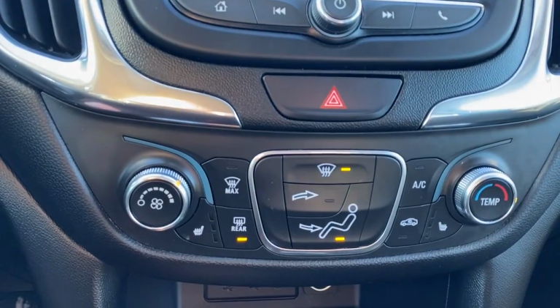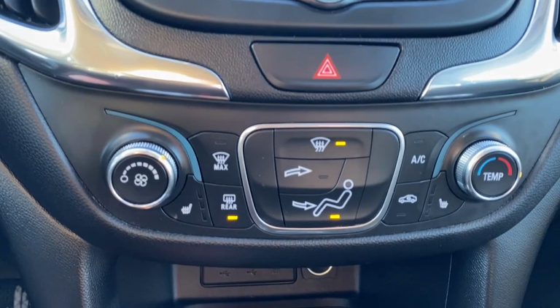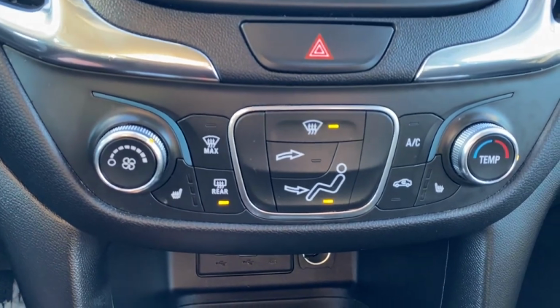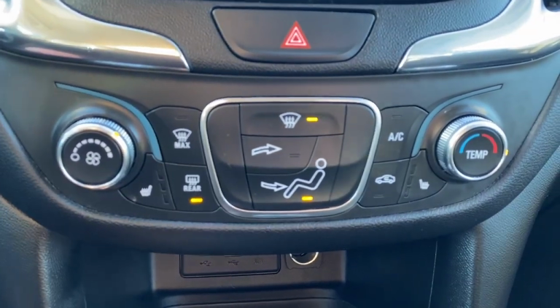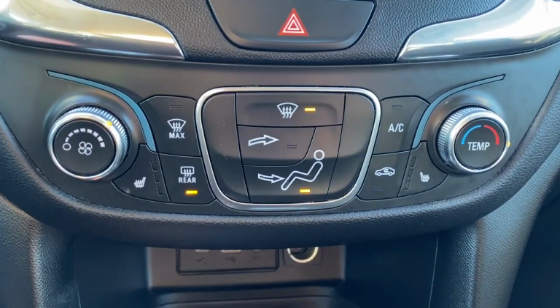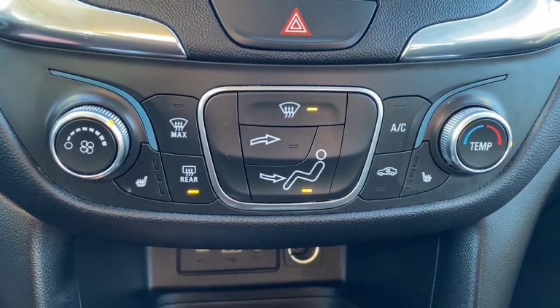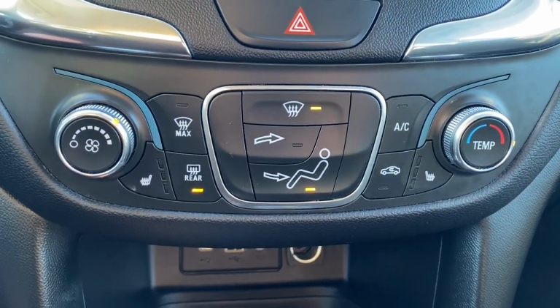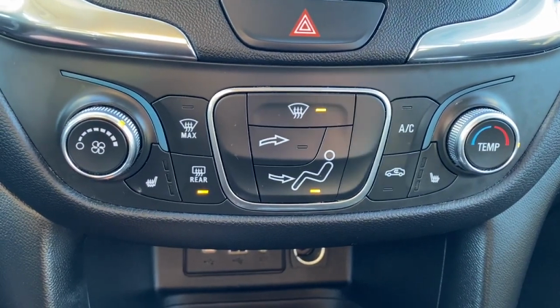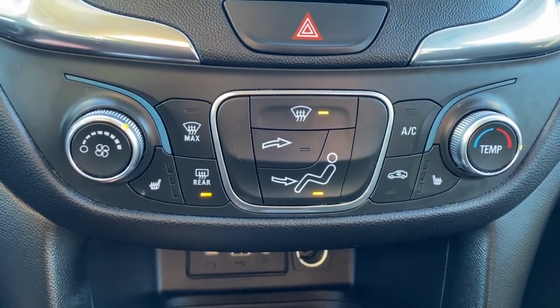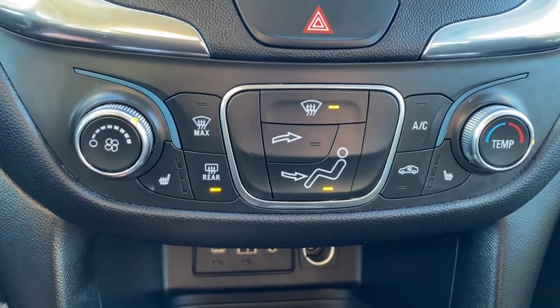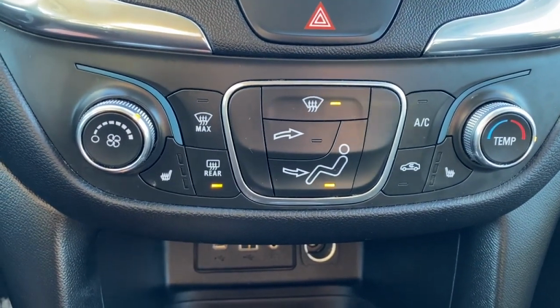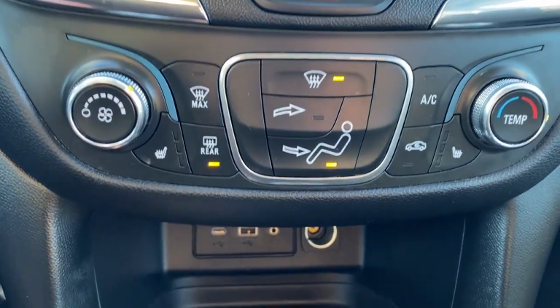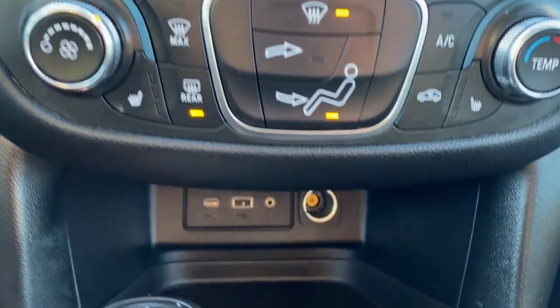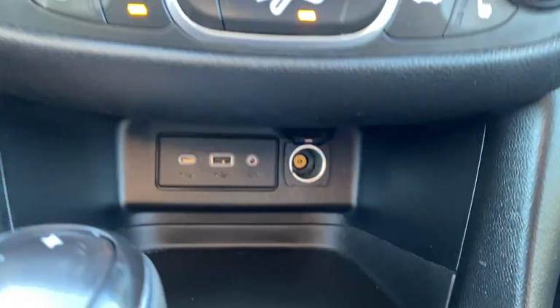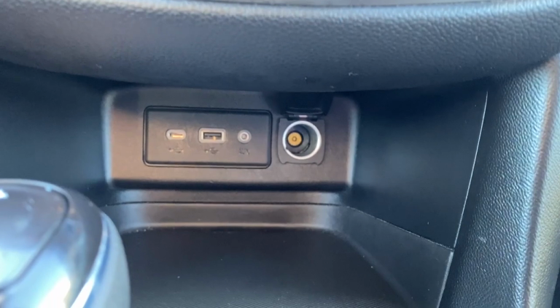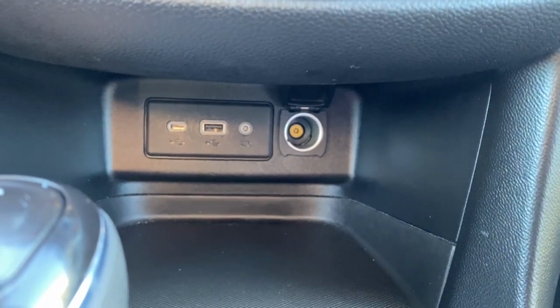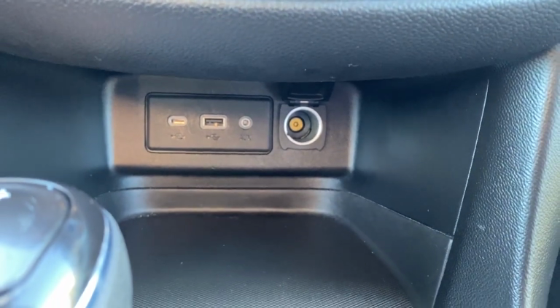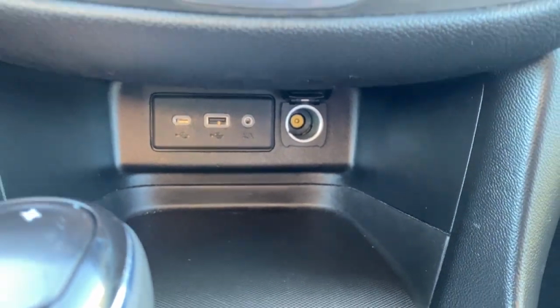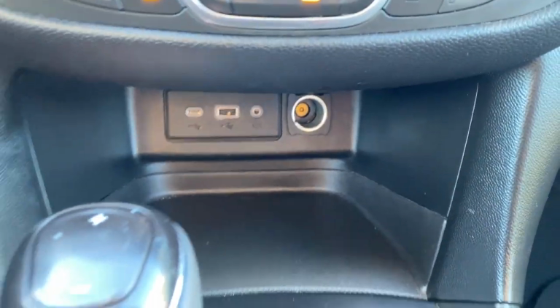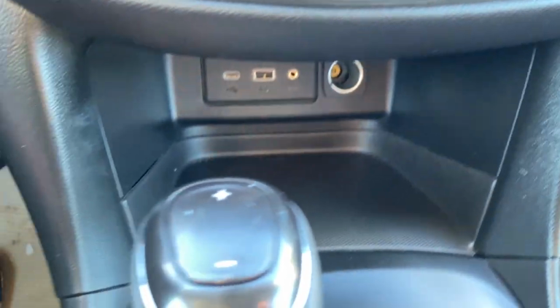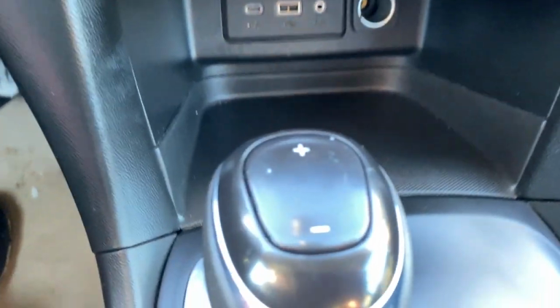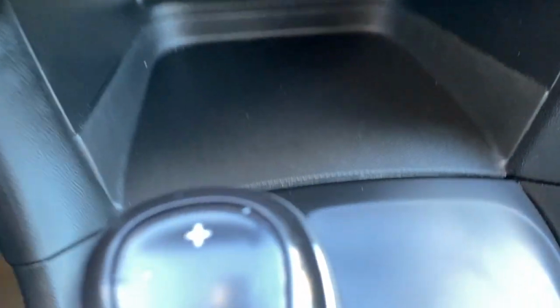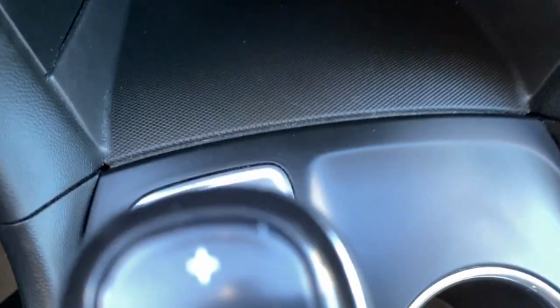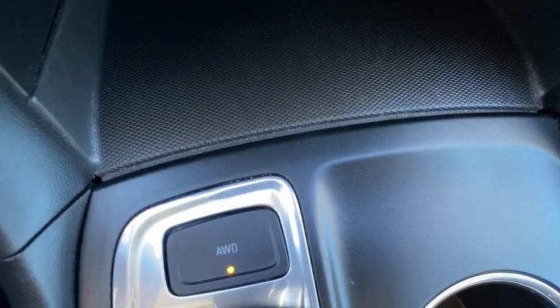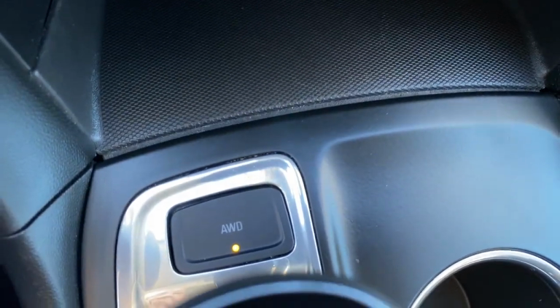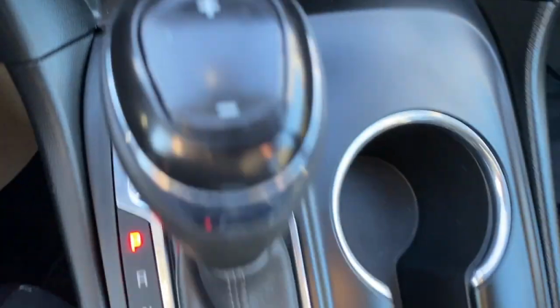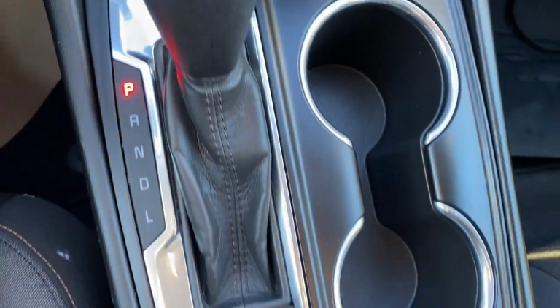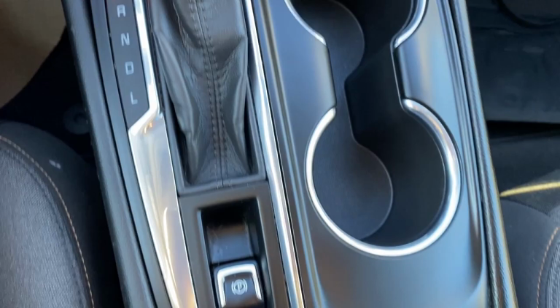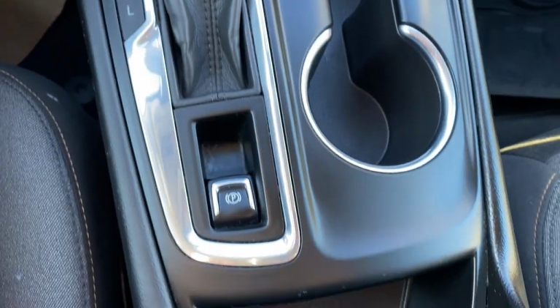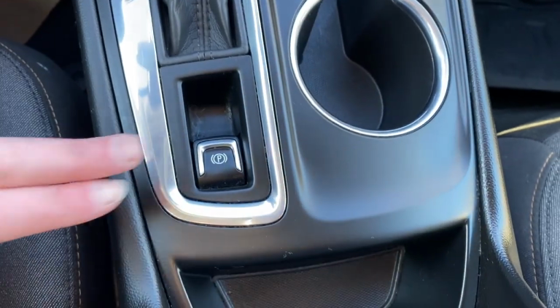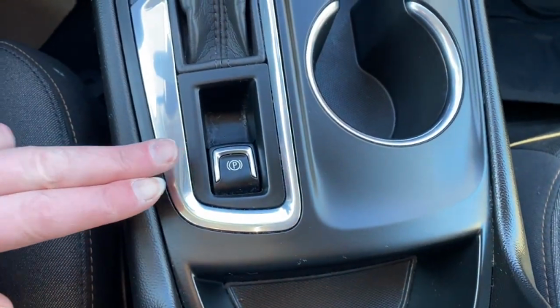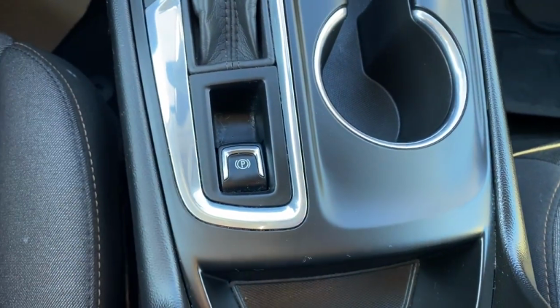Hazard lights and climate control buttons with air conditioning, heated front seats, USB ports and plug-ins, all-wheel drive mode, dual cupholders, and the electric park brake.